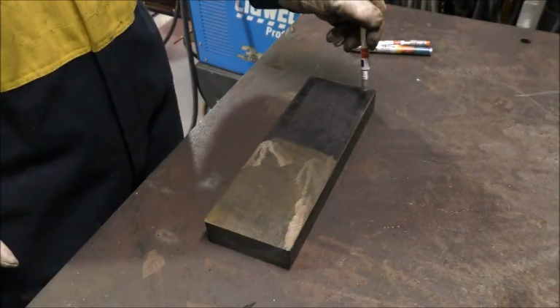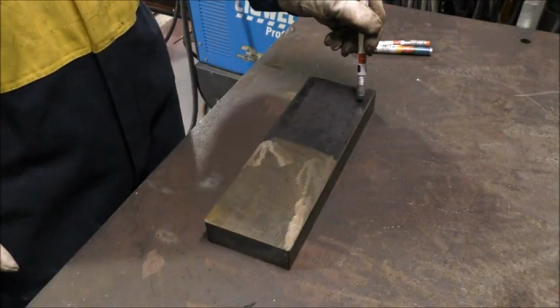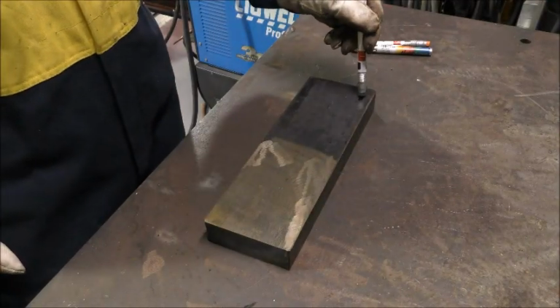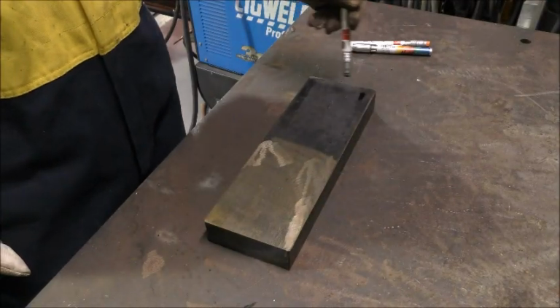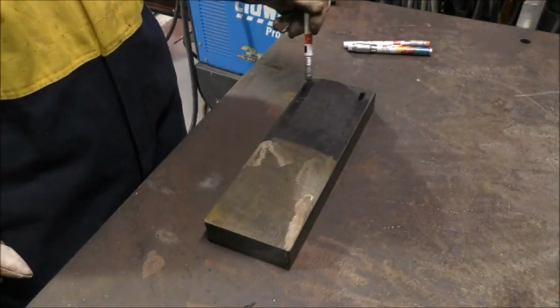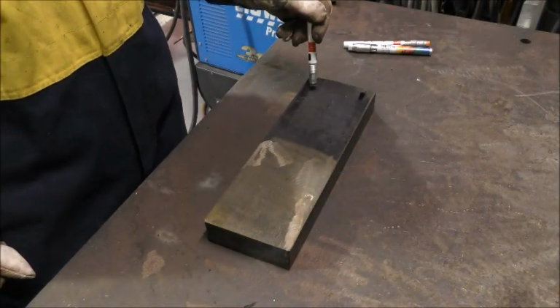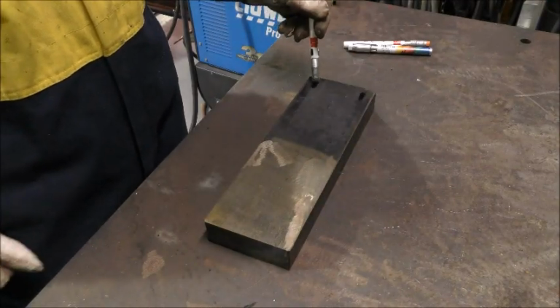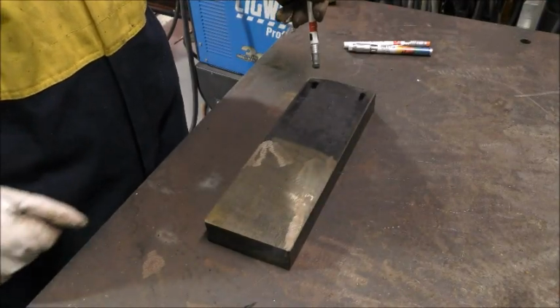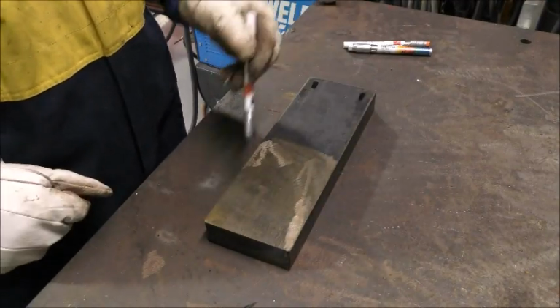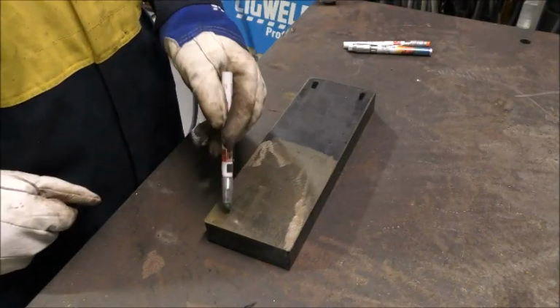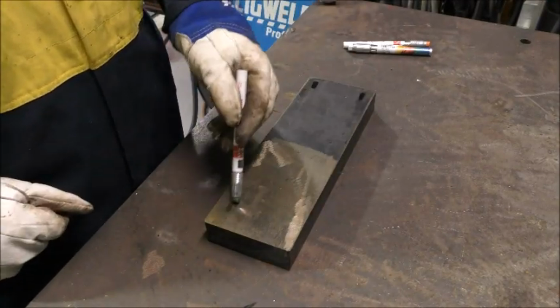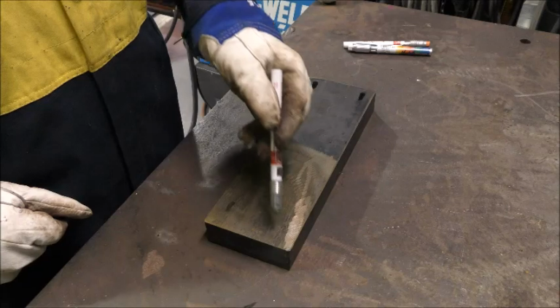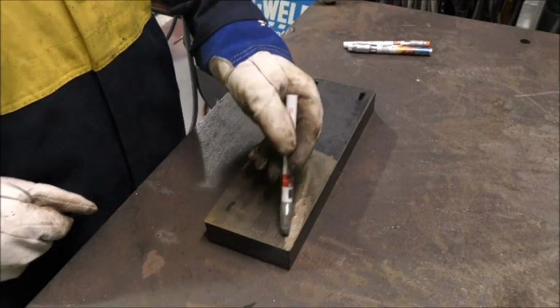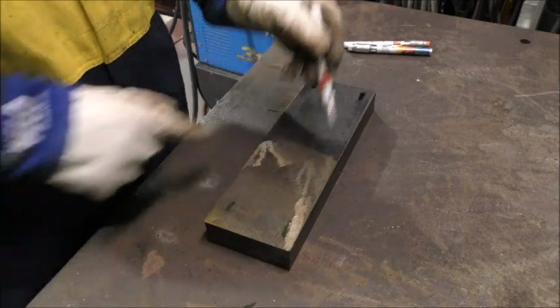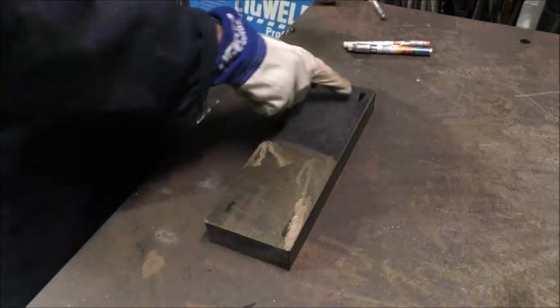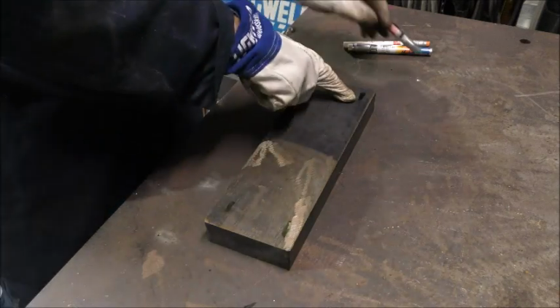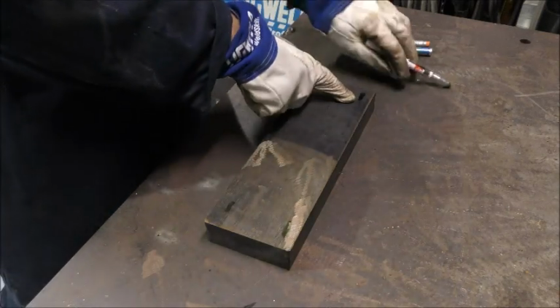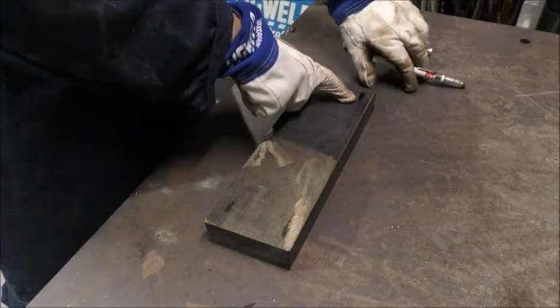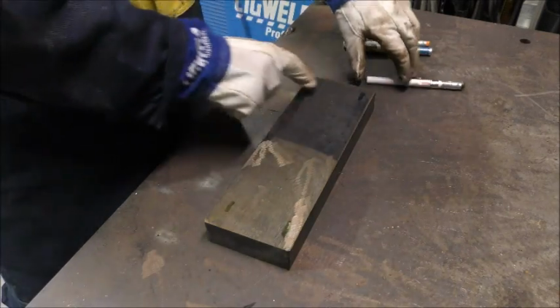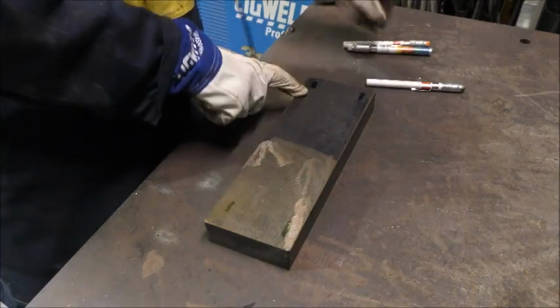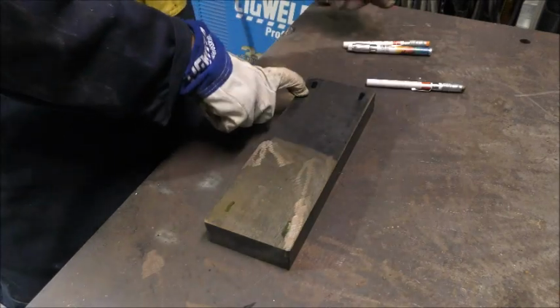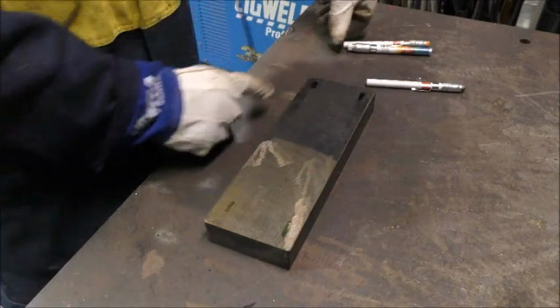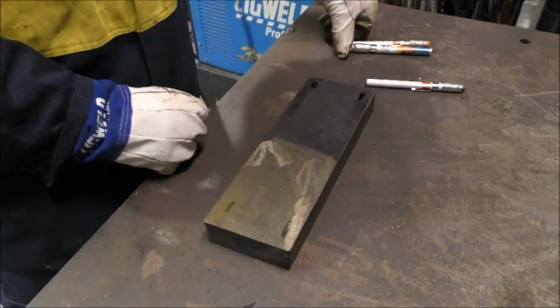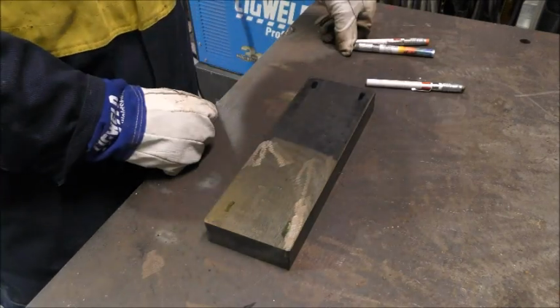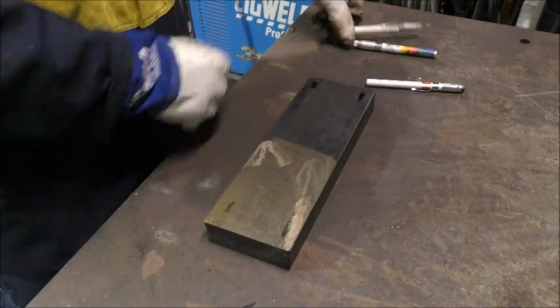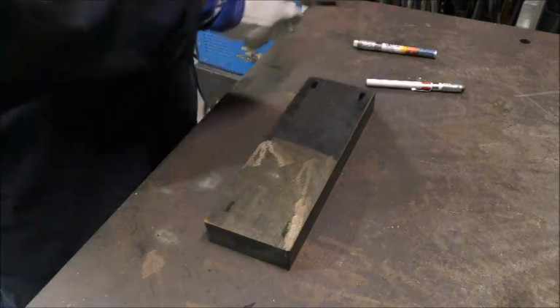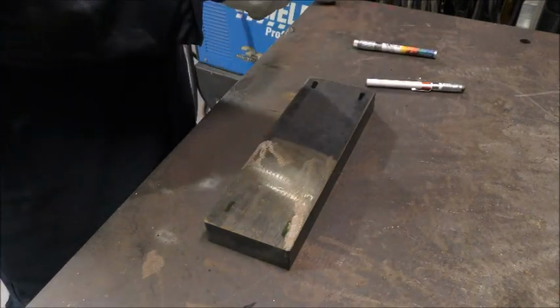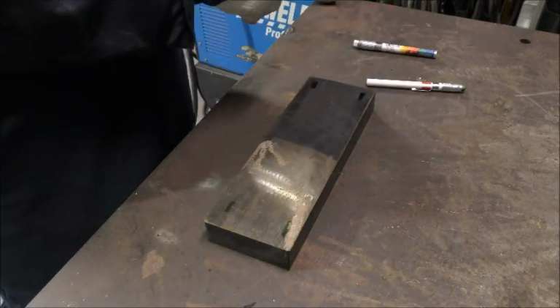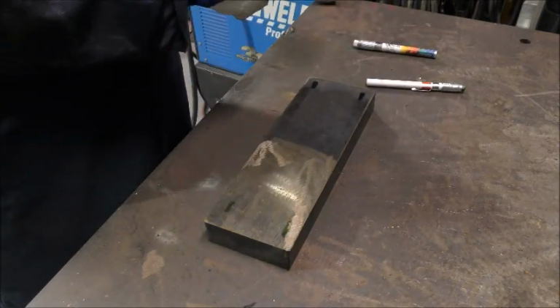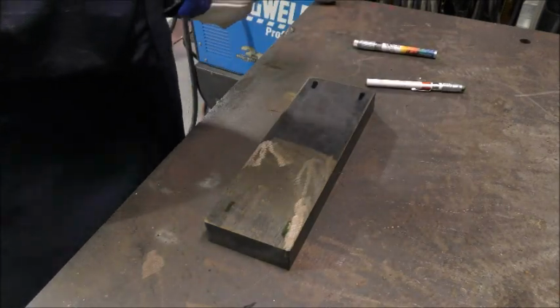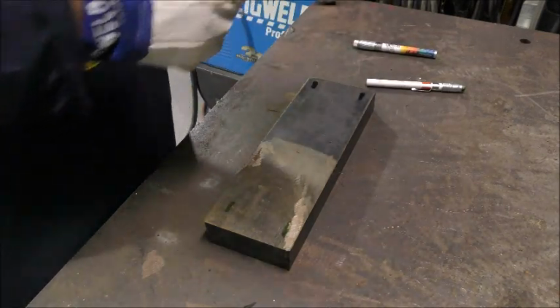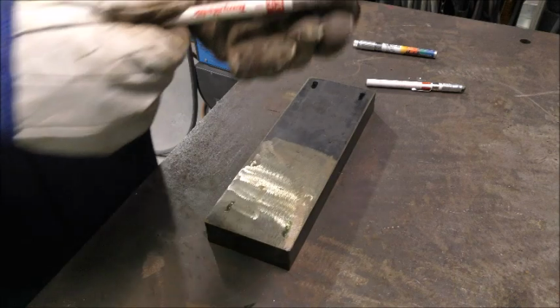As you can see, the crayon is melting, indicating it is now above 65 degrees. We will now check the test piece with a 100 degree crayon.